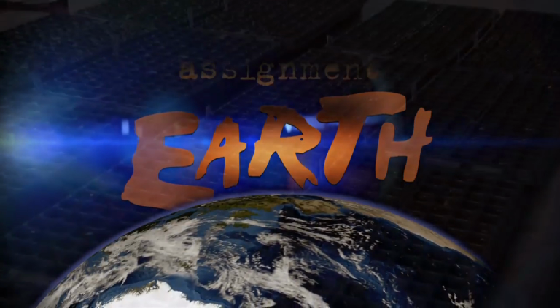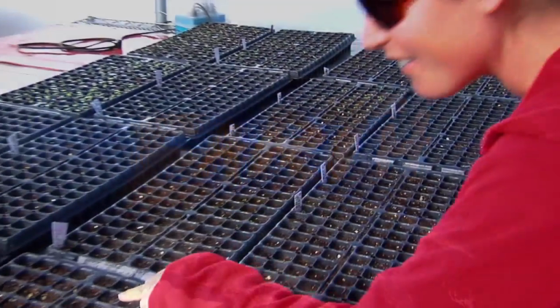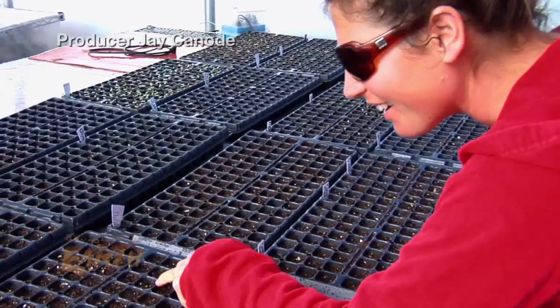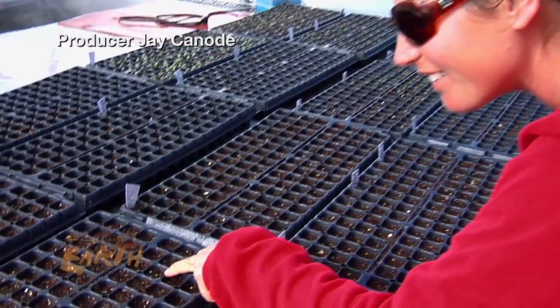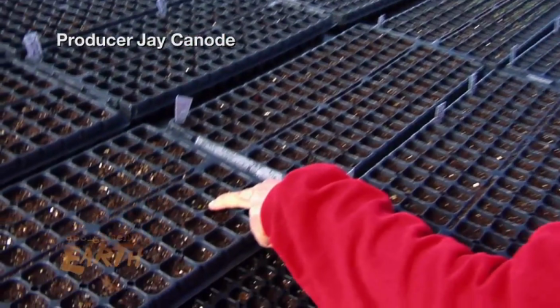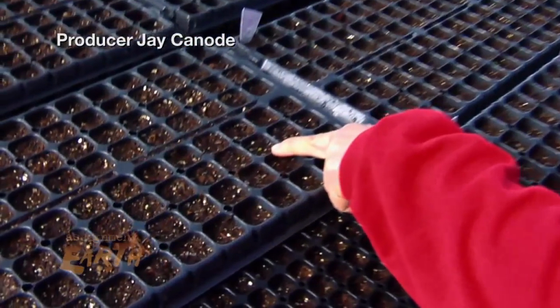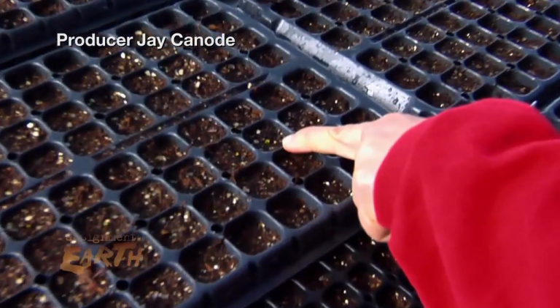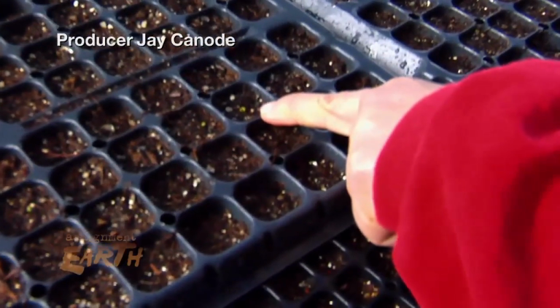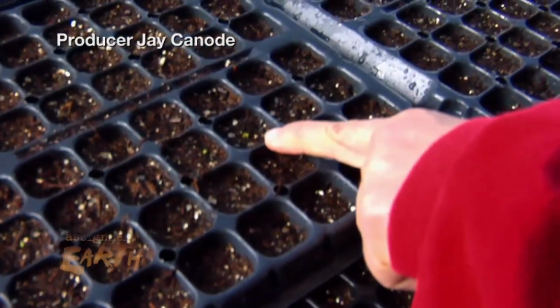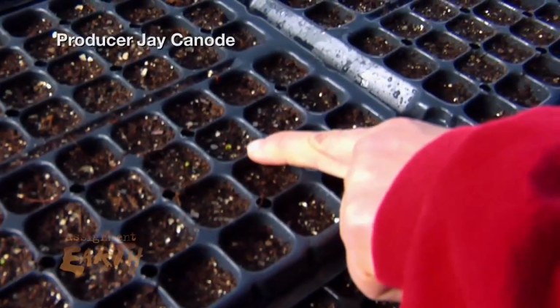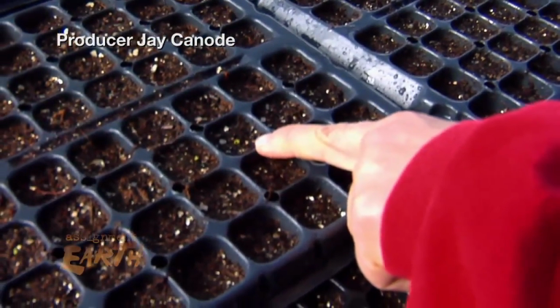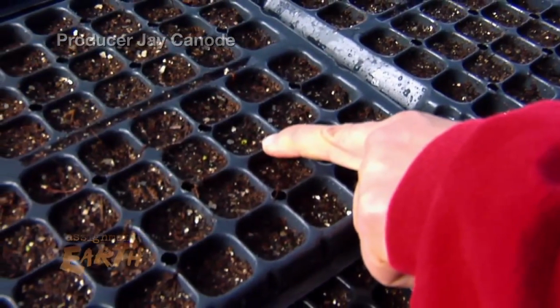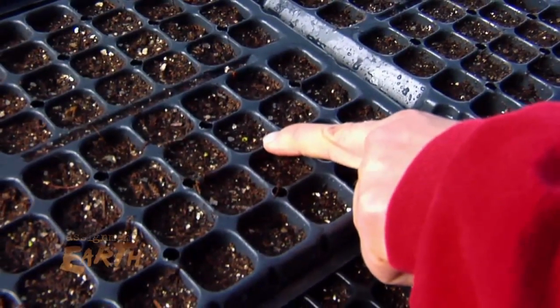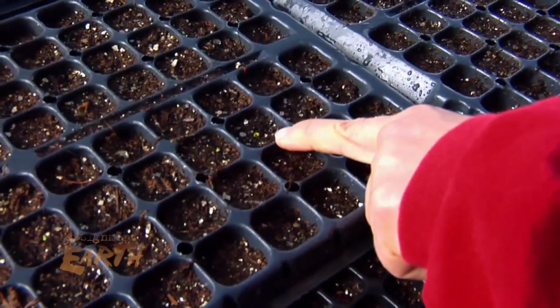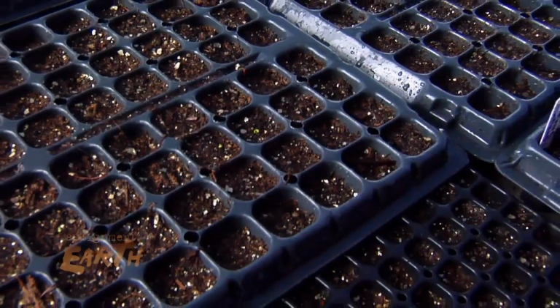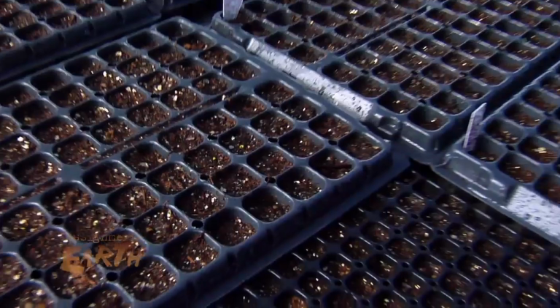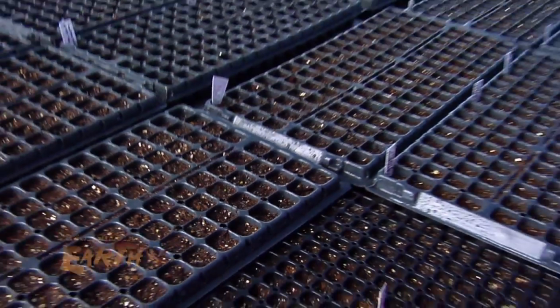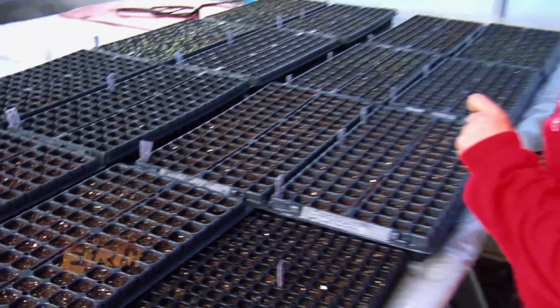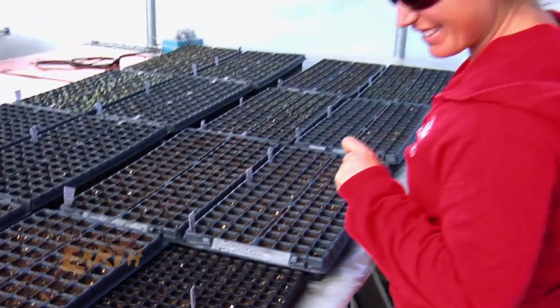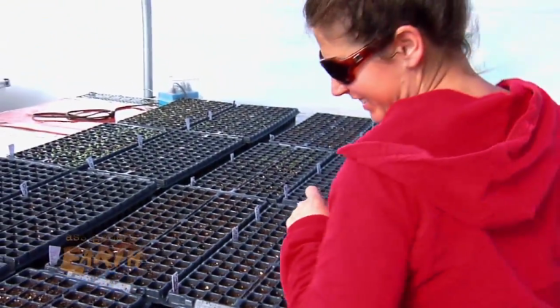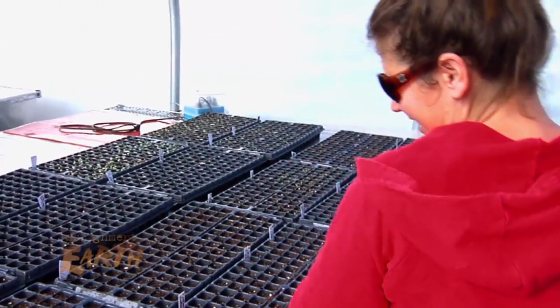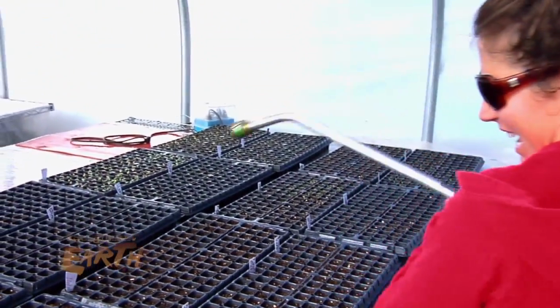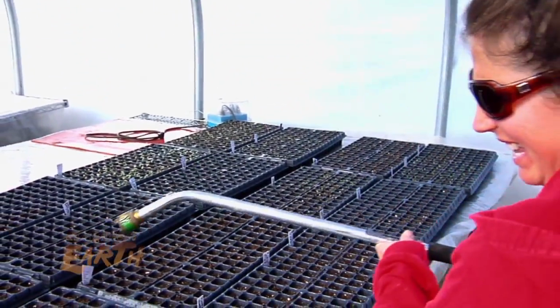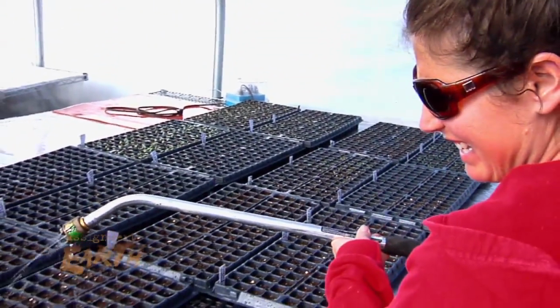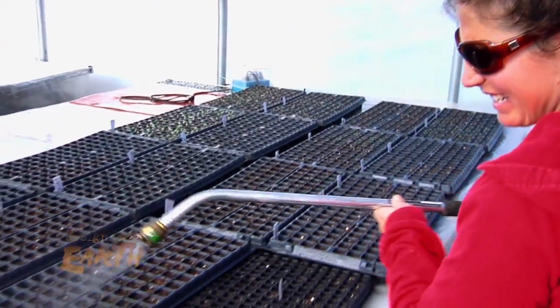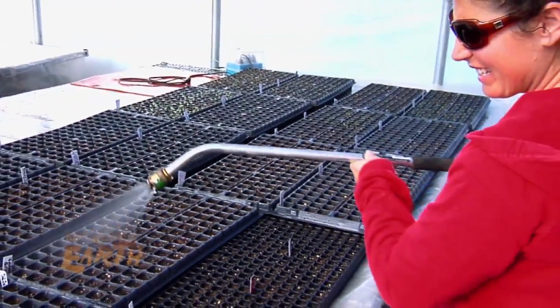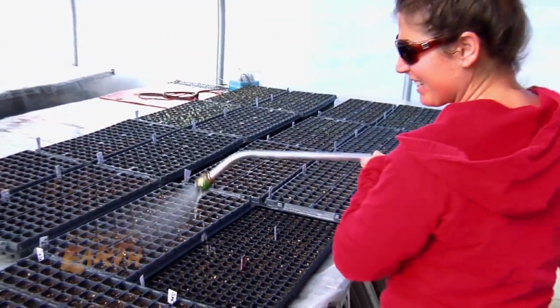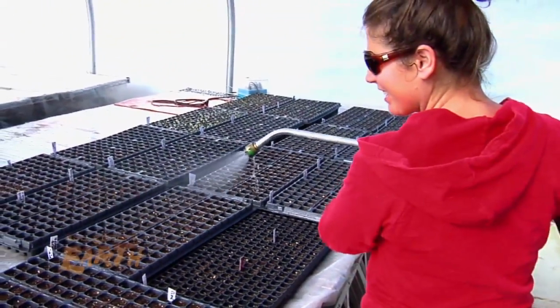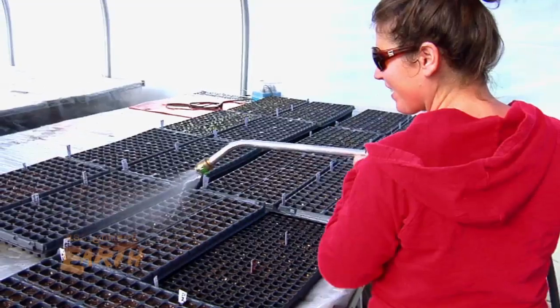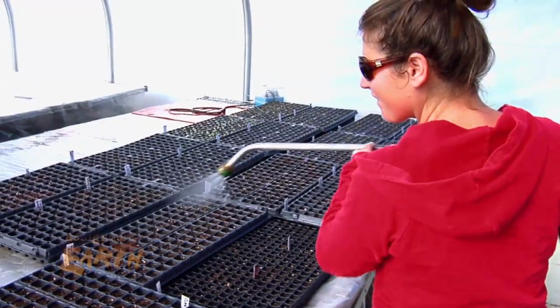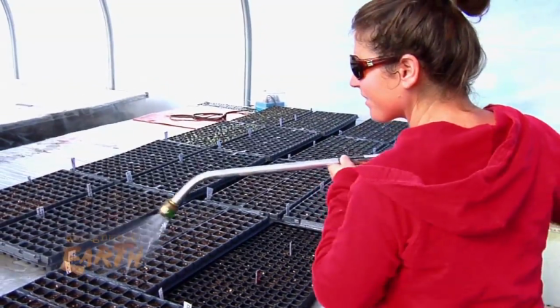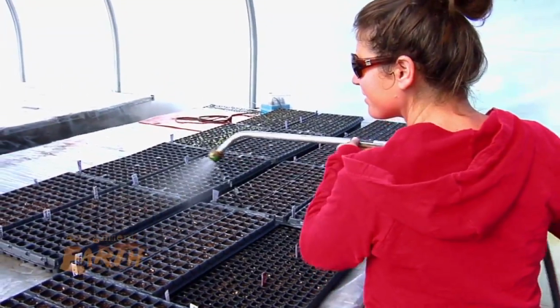Yeah, right there. See? Literally, I seeded that out two days ago. Fast, fast, fast. Making the growing season grow longer.